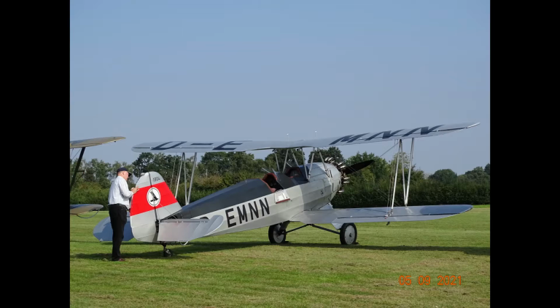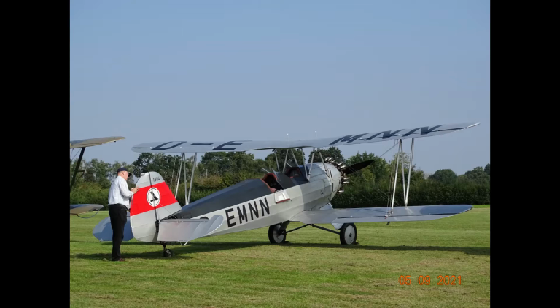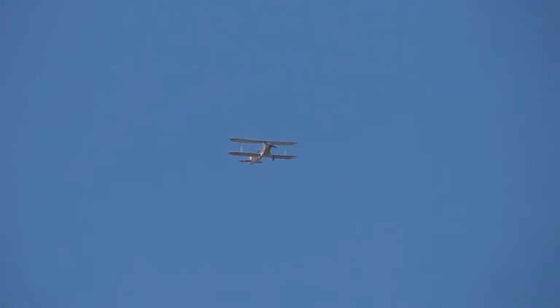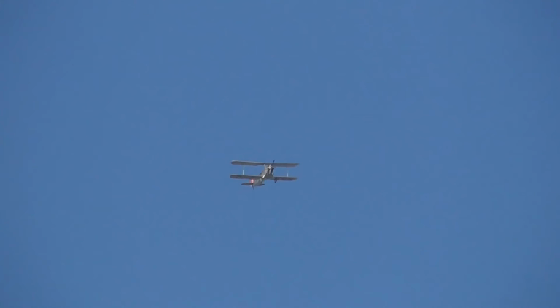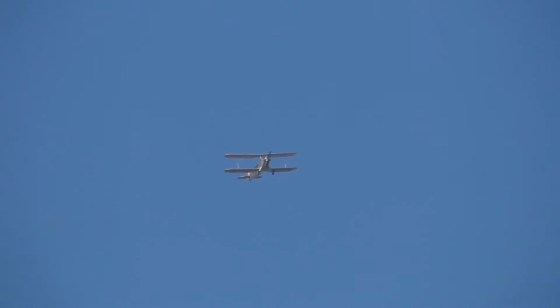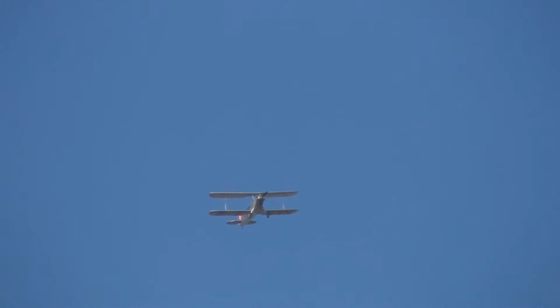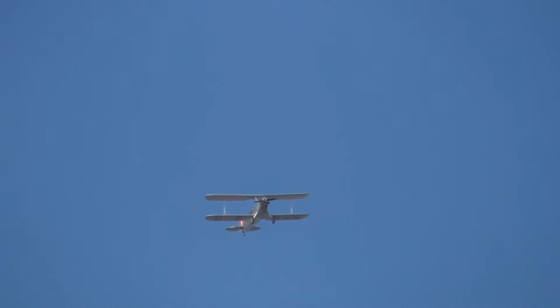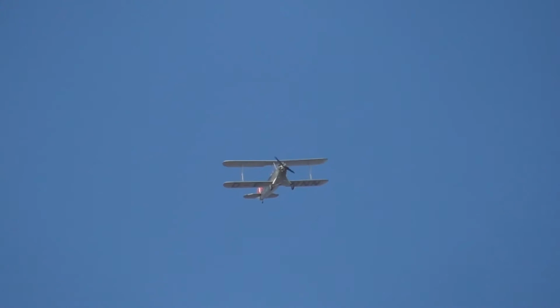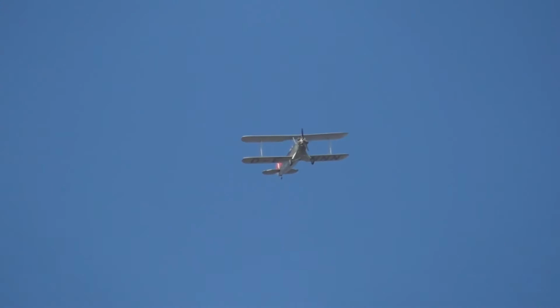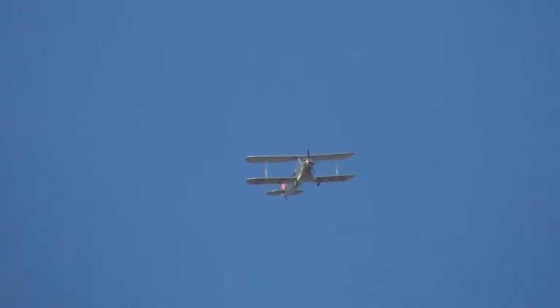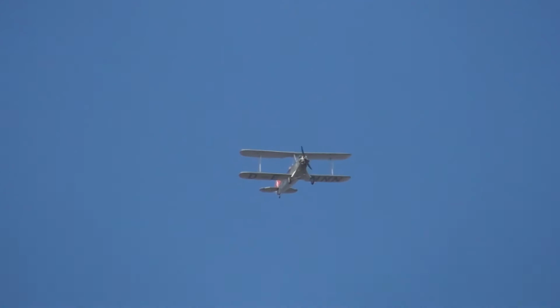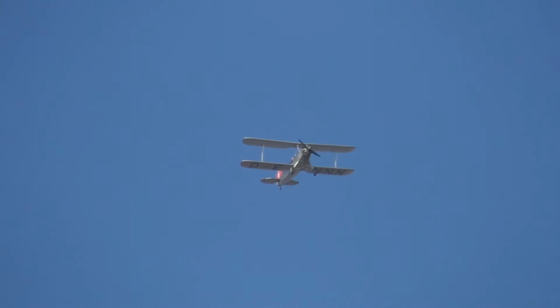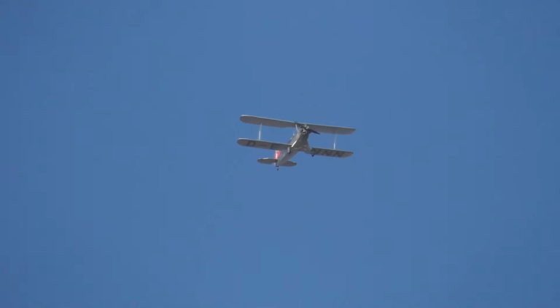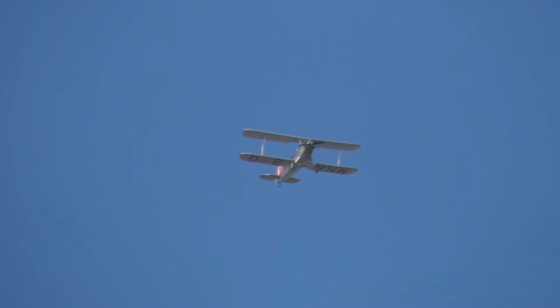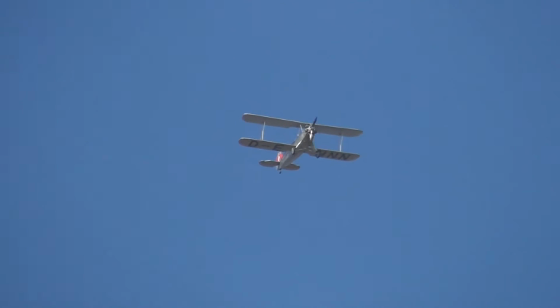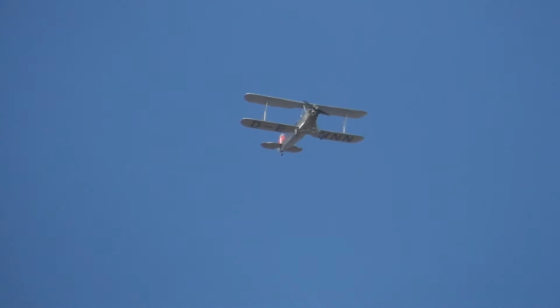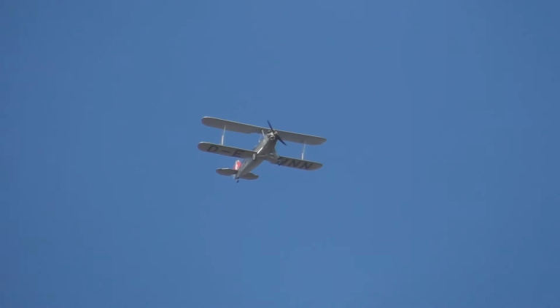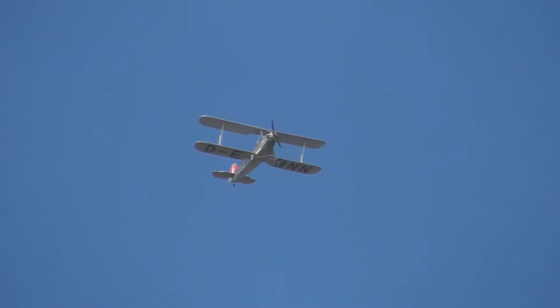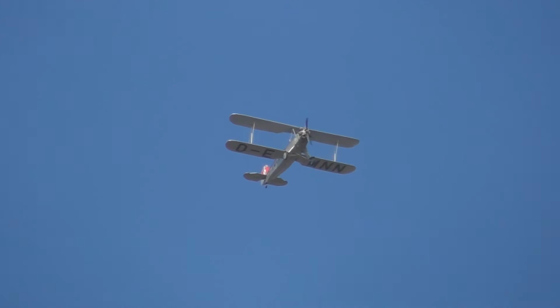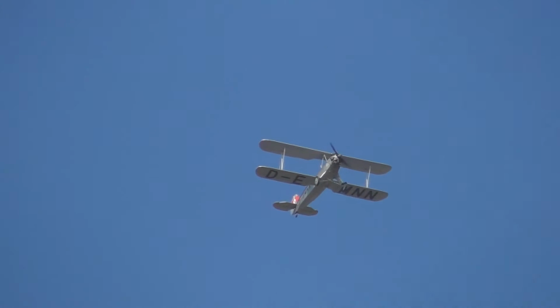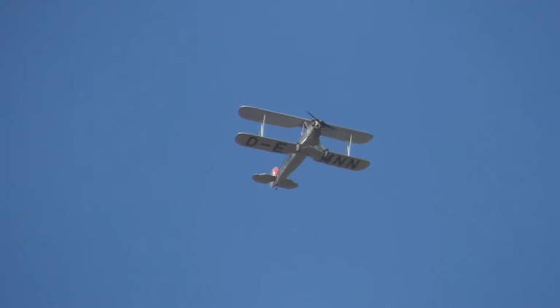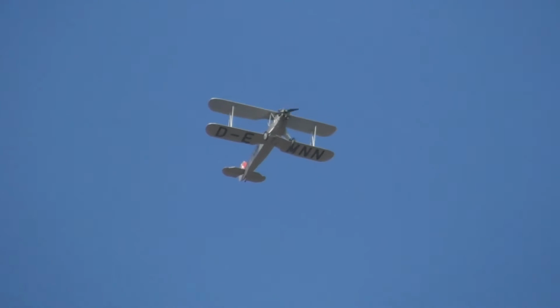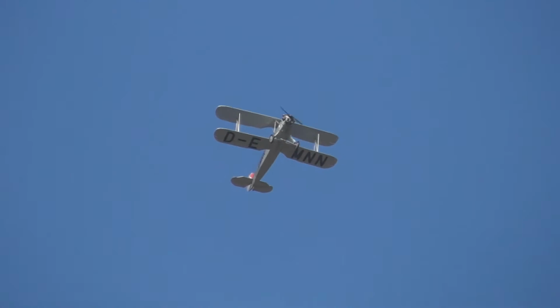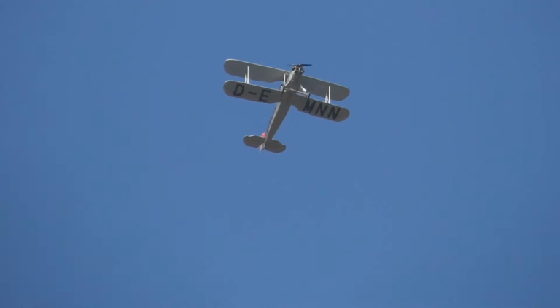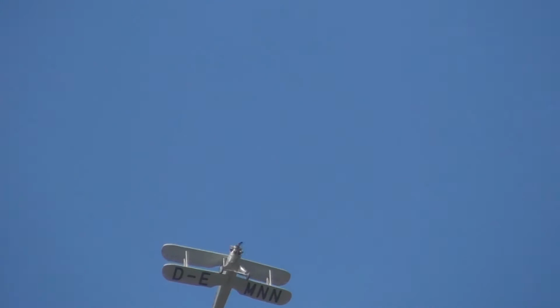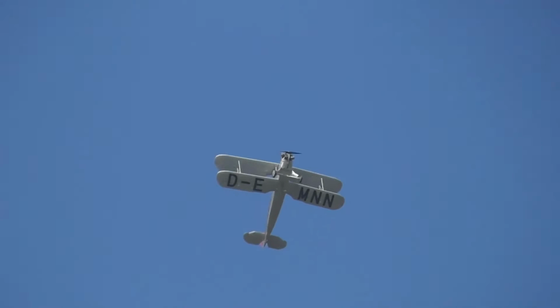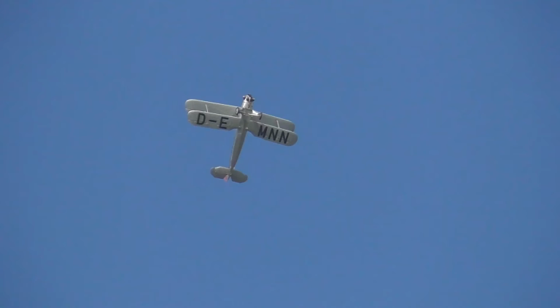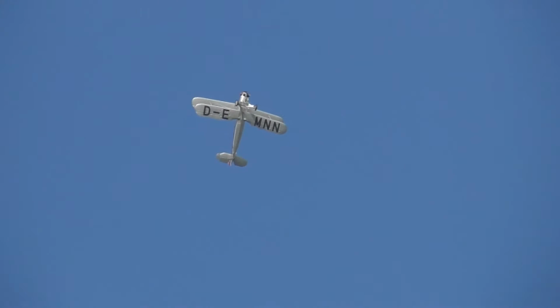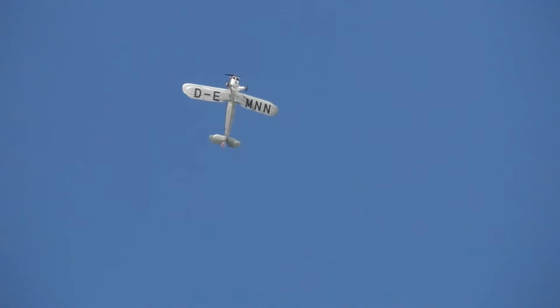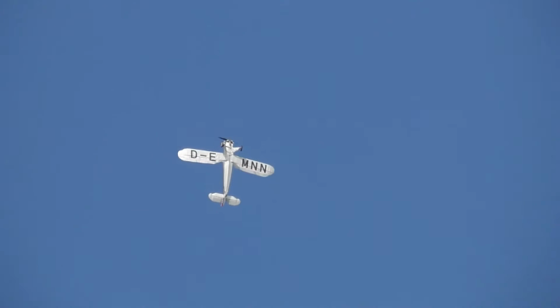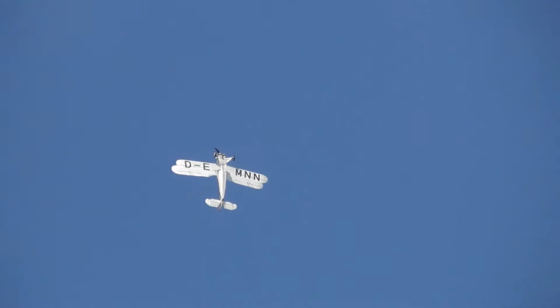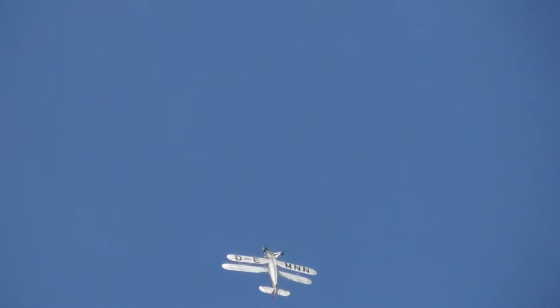A backstage in Berlin, there's a demonstration event alongside the 1936 Olympic Games. This is the Focke-Wulf FW 44 Stieglitz, pulling up into a loop.